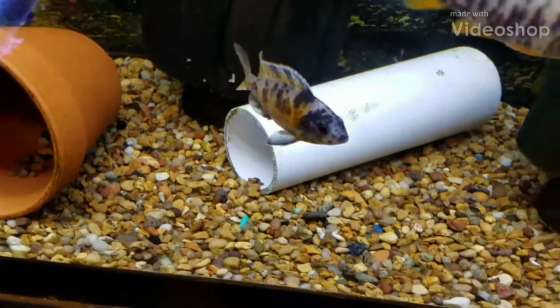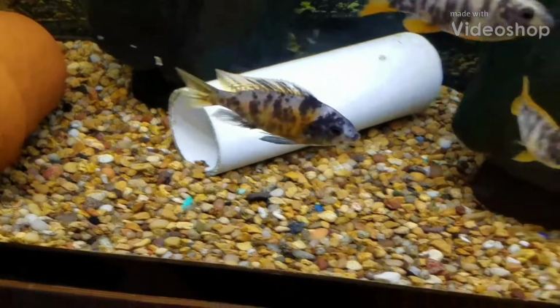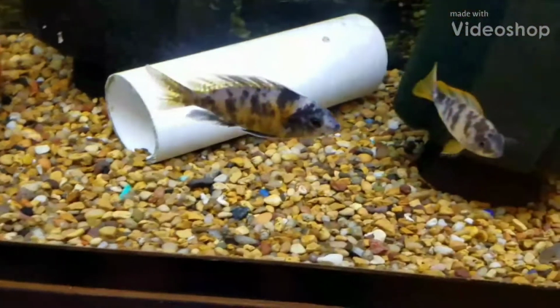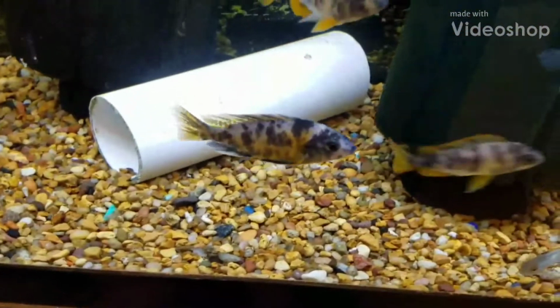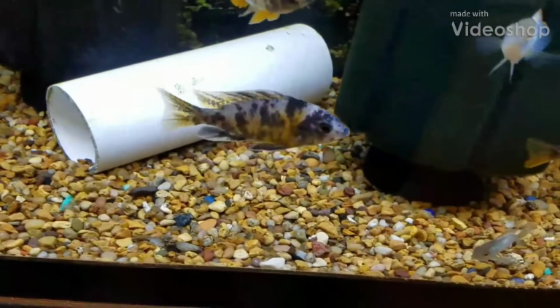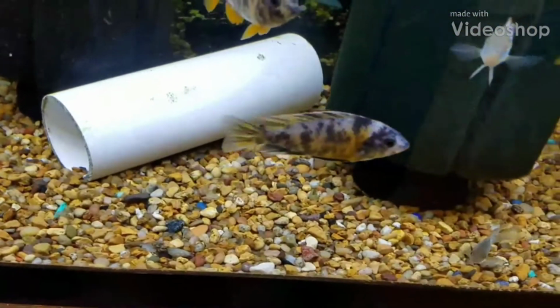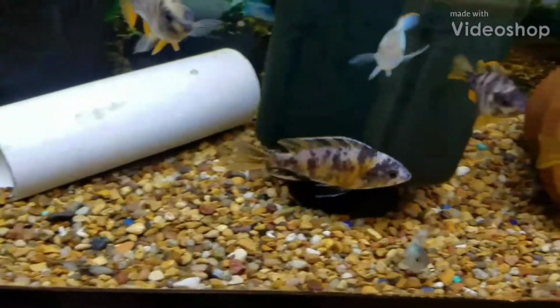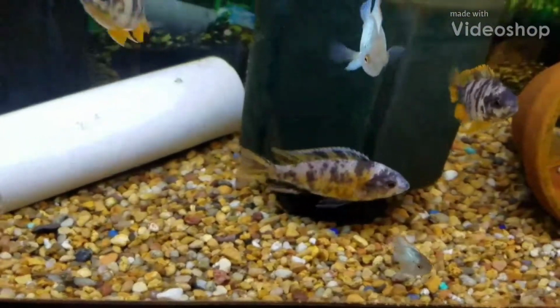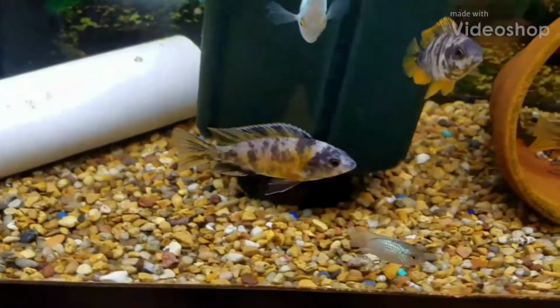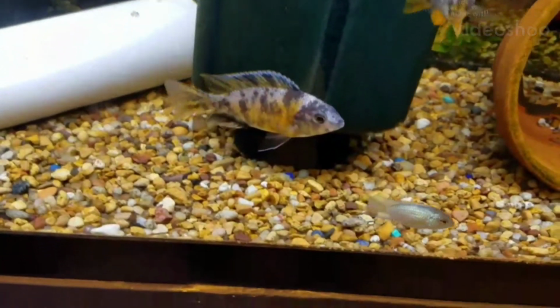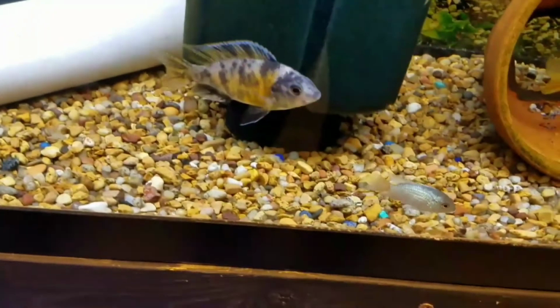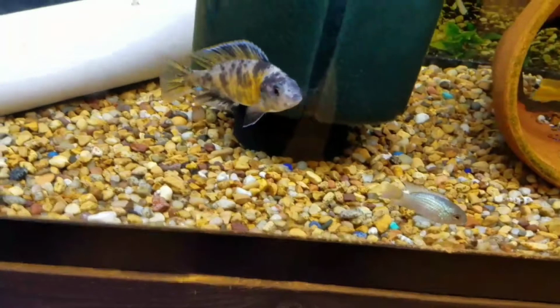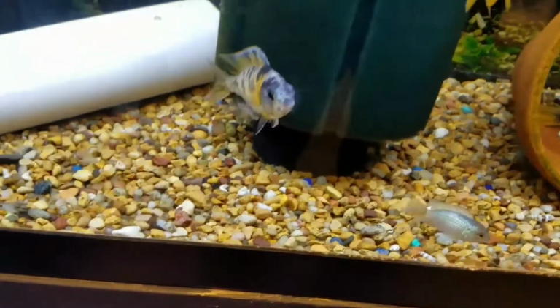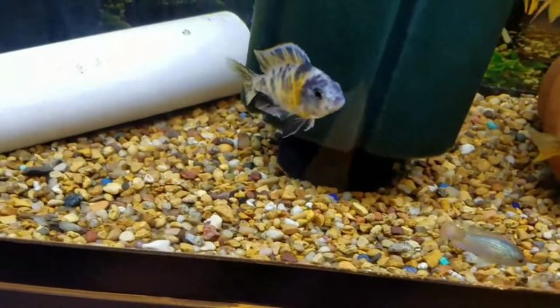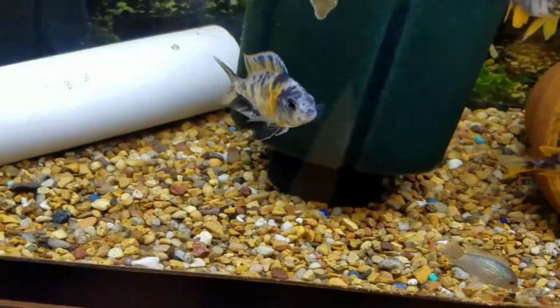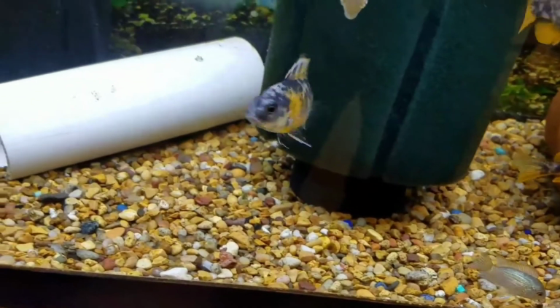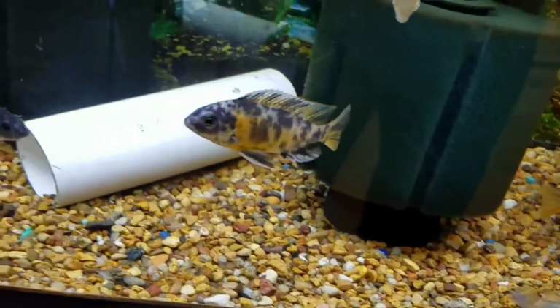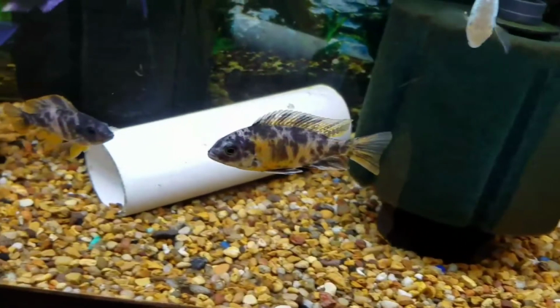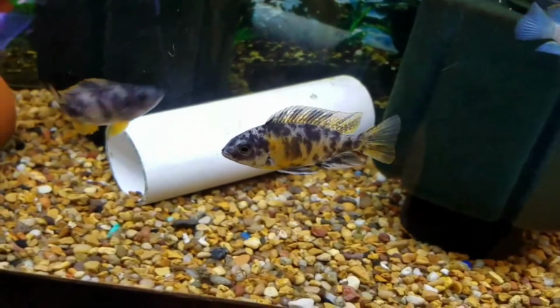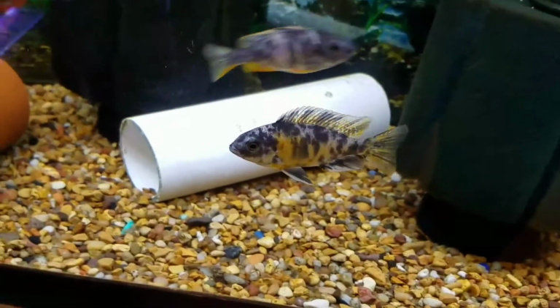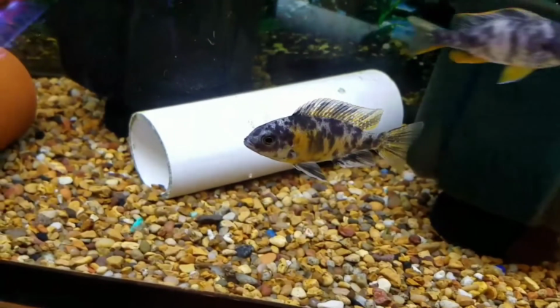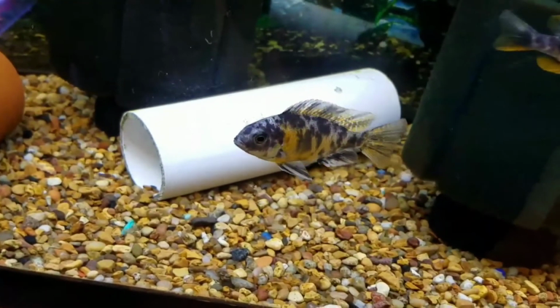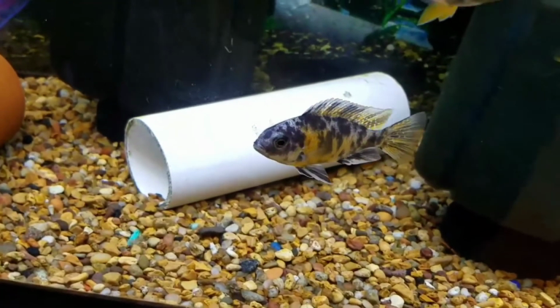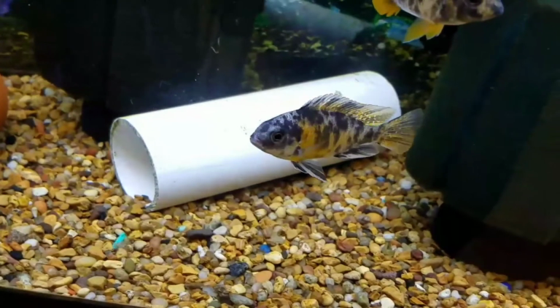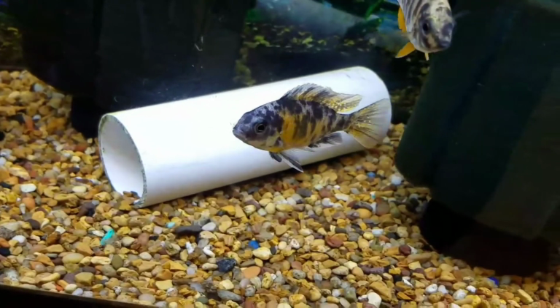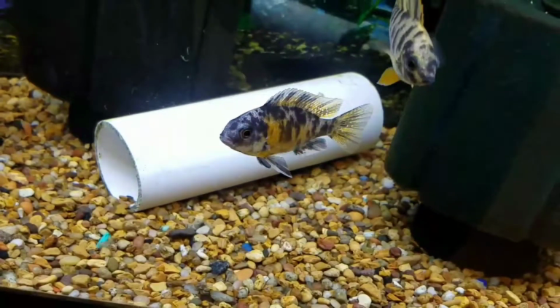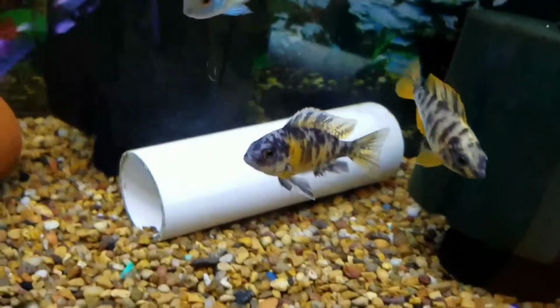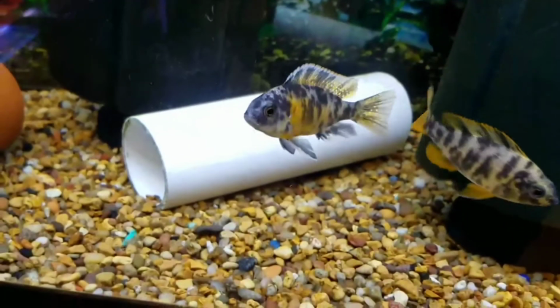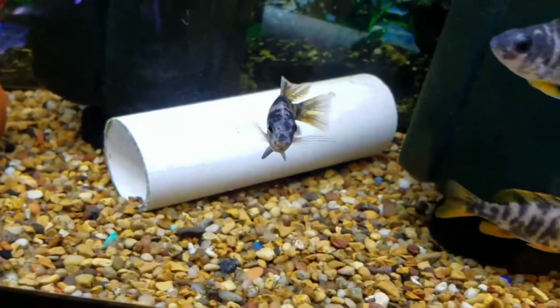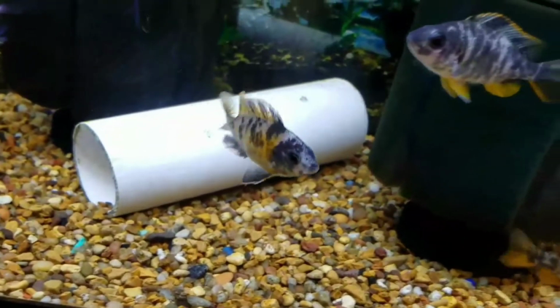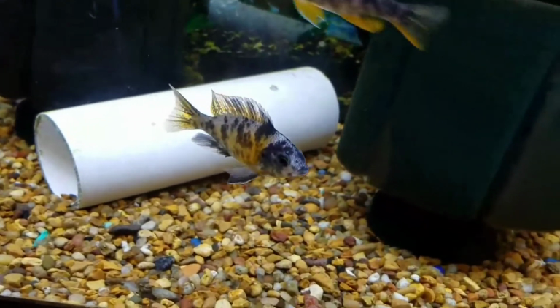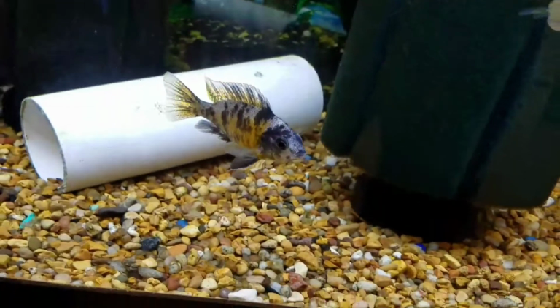Hello everyone, this is David, Top Shelf Aquatics. I'm going to go through a few of our oddball Africans. What you're seeing right now are some OB Compatichromis Borleae — the common redfin Borleae. This is the OB version of it.